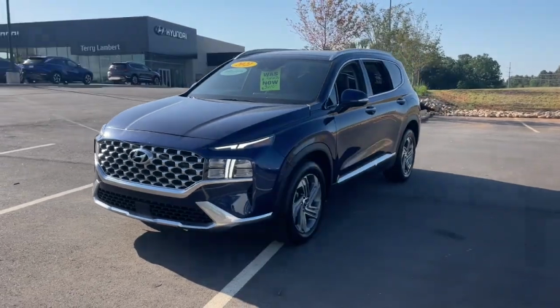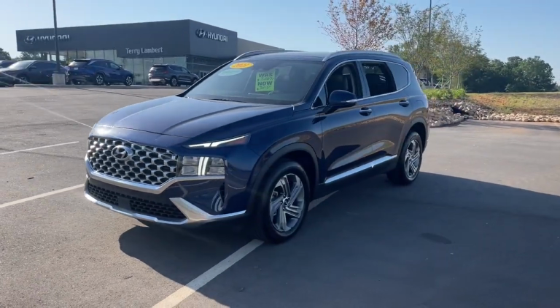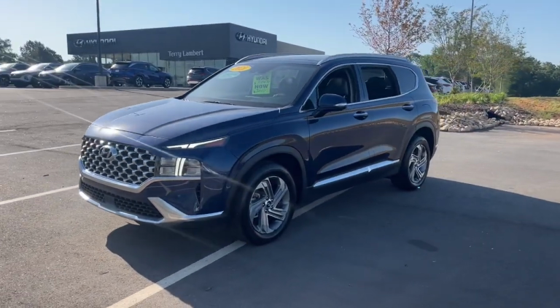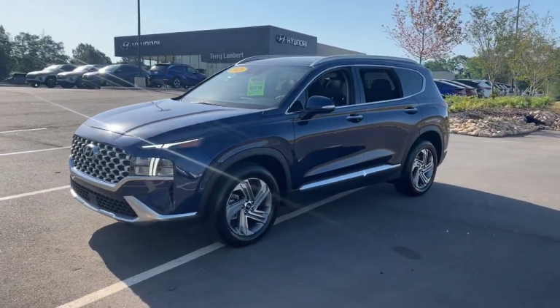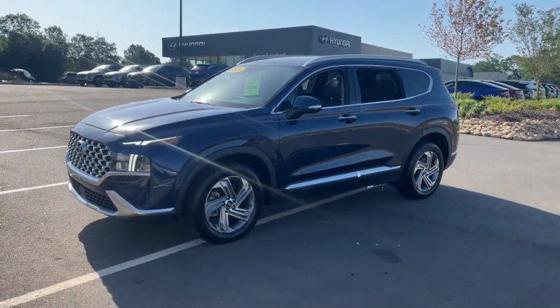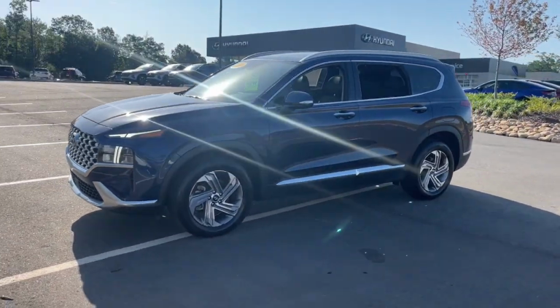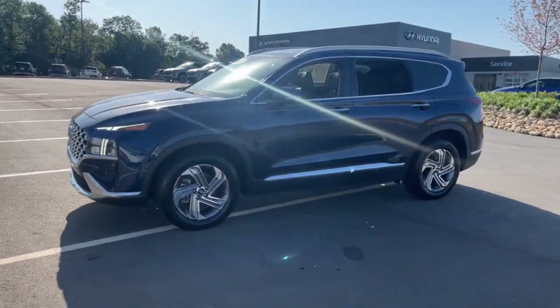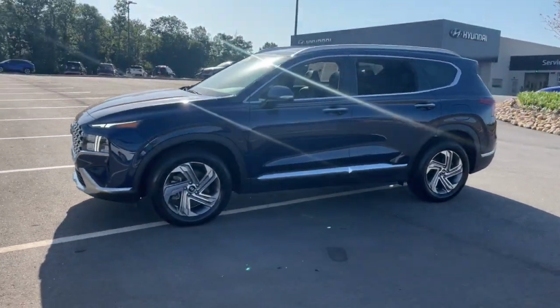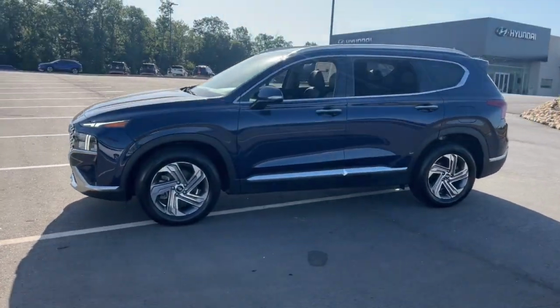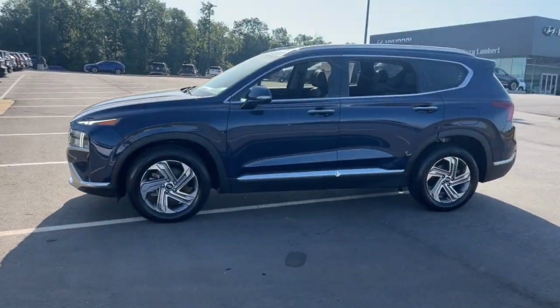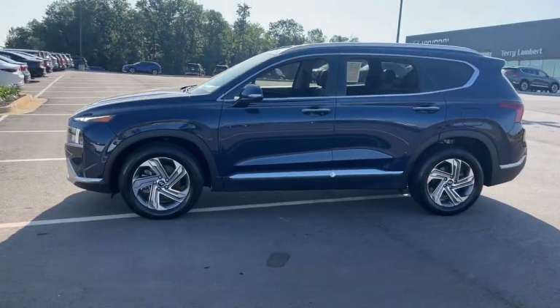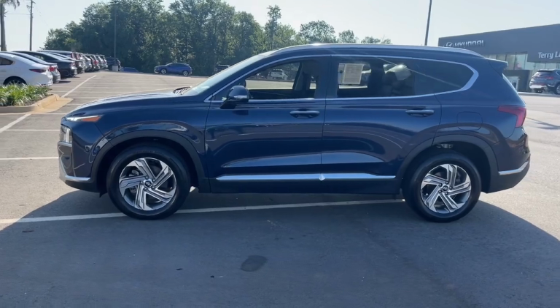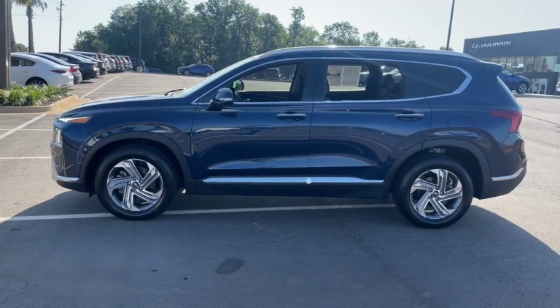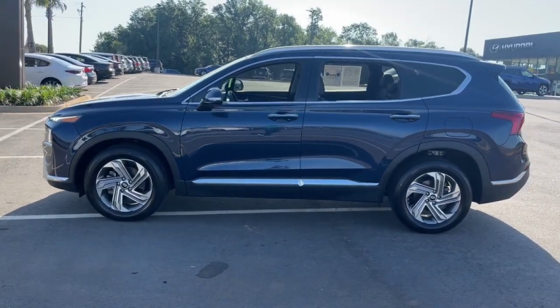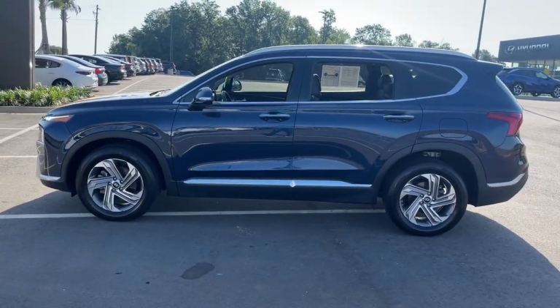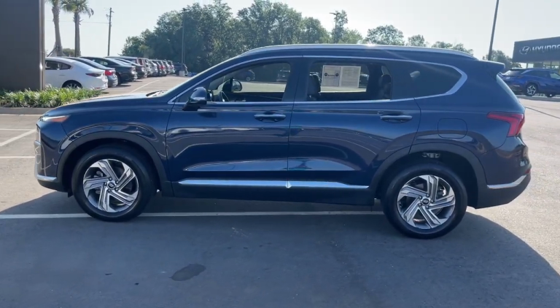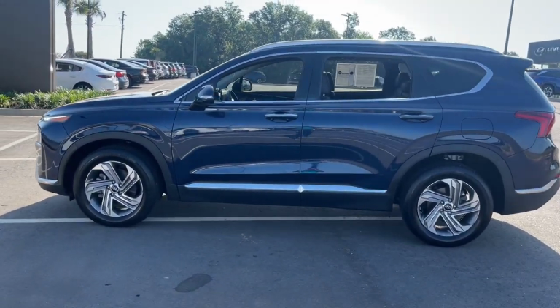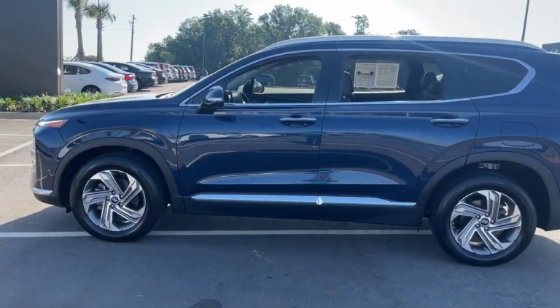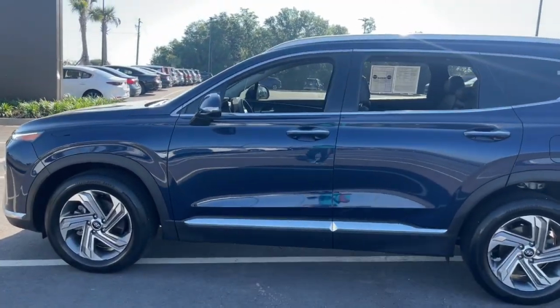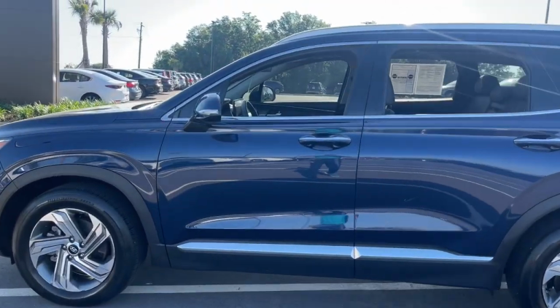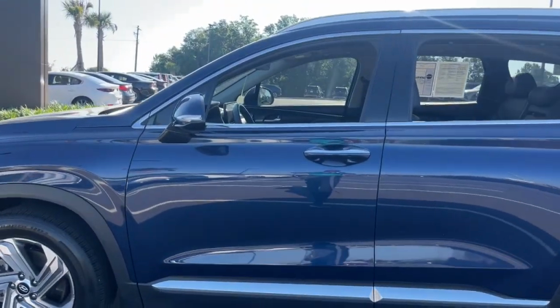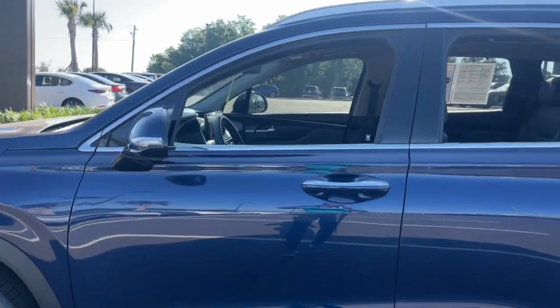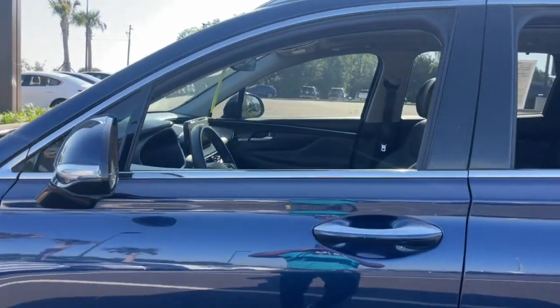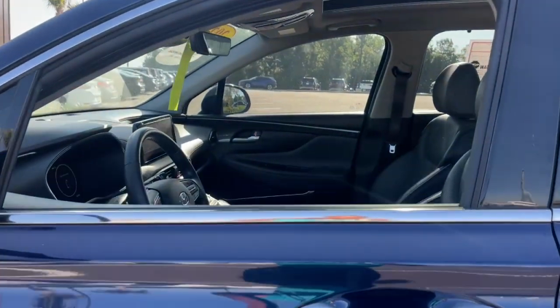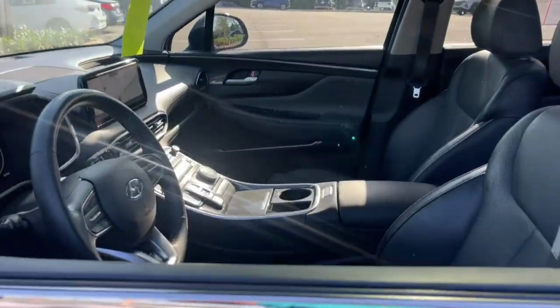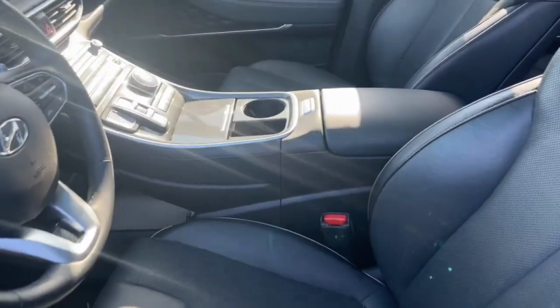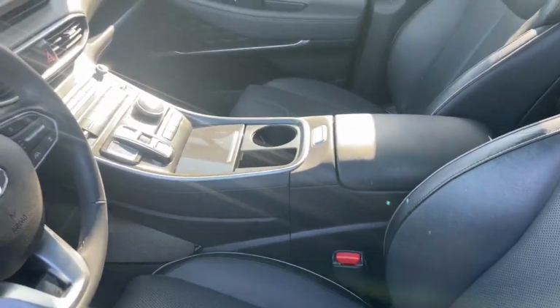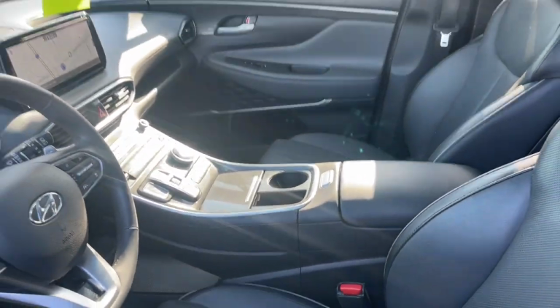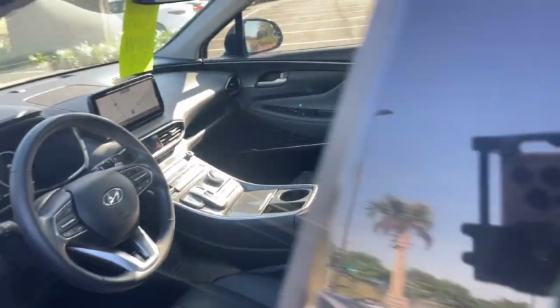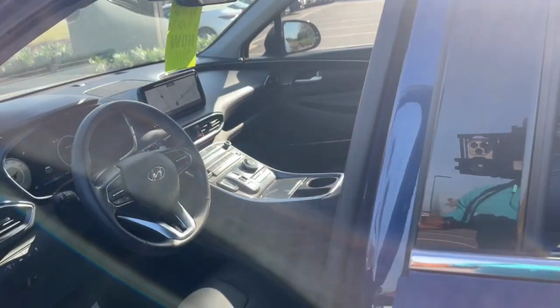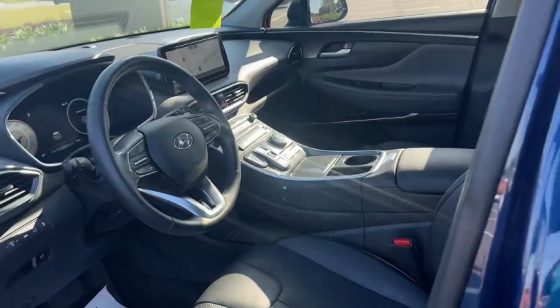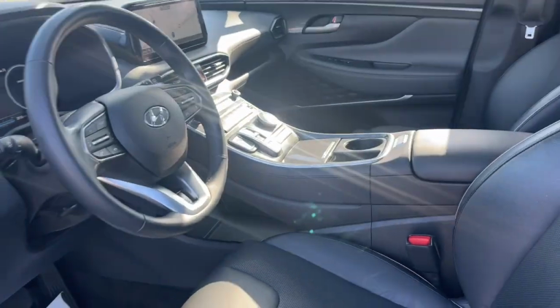Relax and enjoy the road trip in this convenient, well-equipped Santa Fe. Crossover versatility, striking looks, the latest infotainment and safety tech, and a spacious, comfortable cabin are yours in this stylish, family-focused SUV.